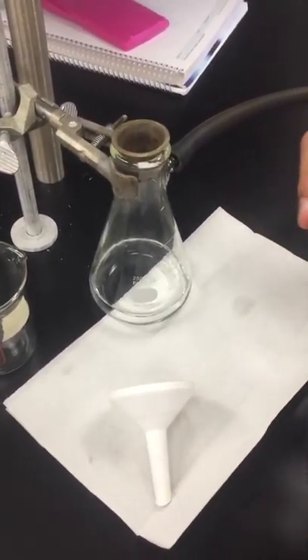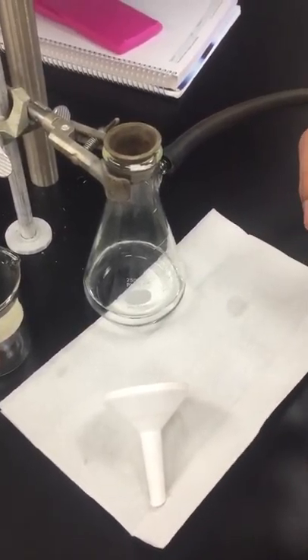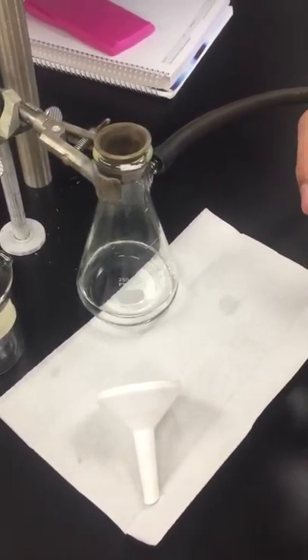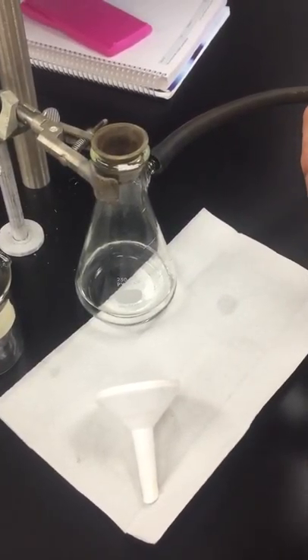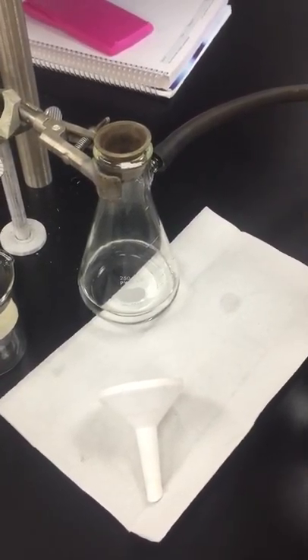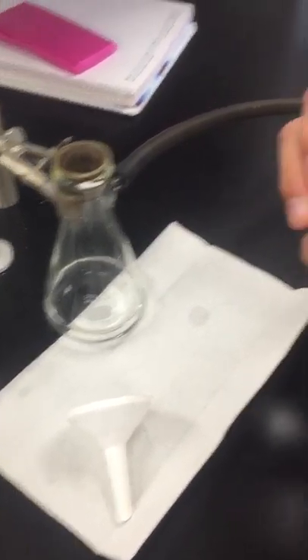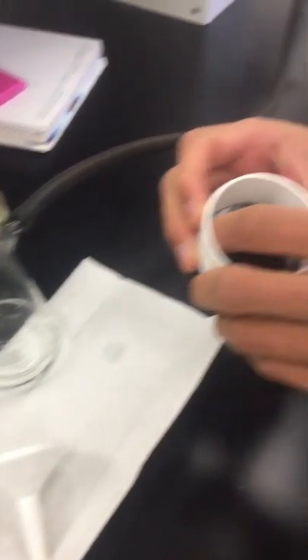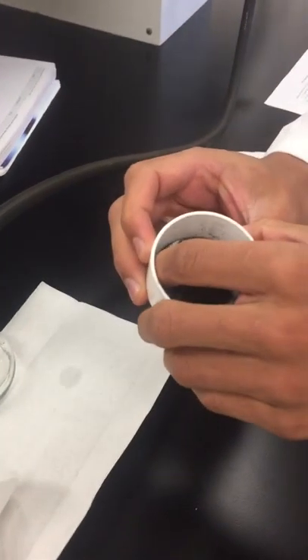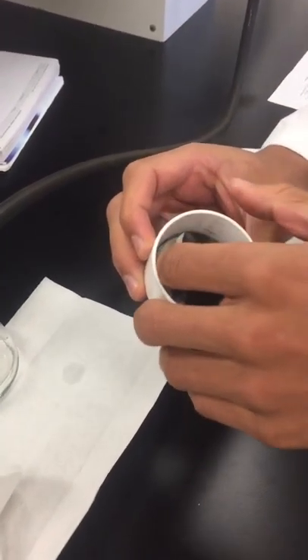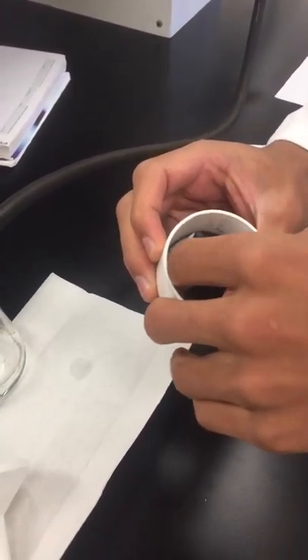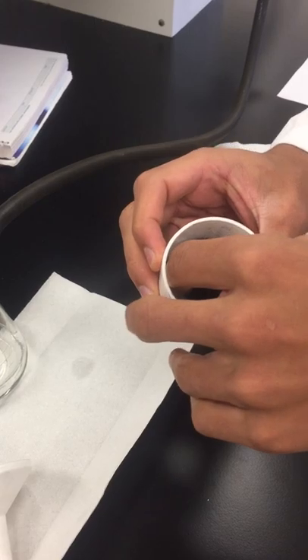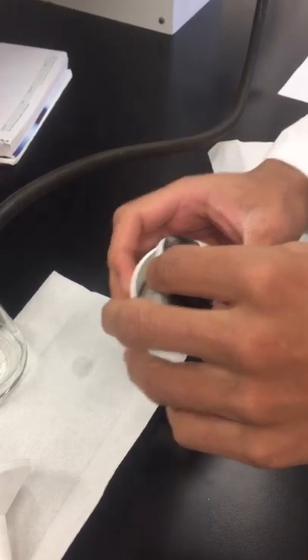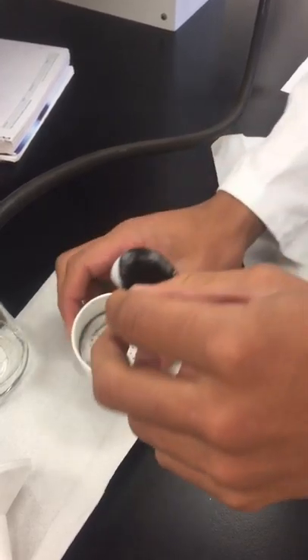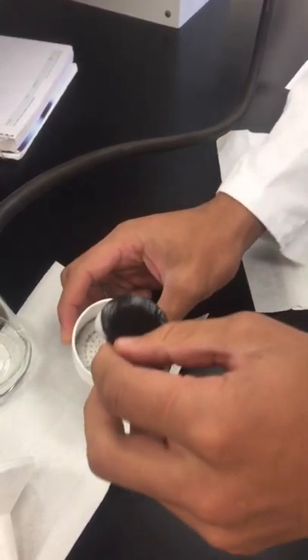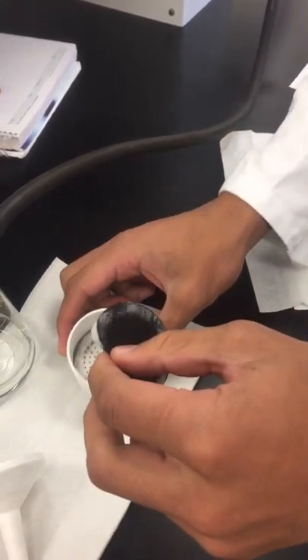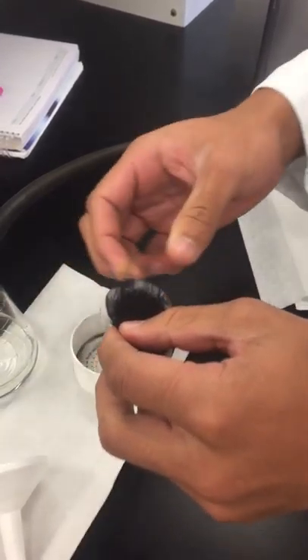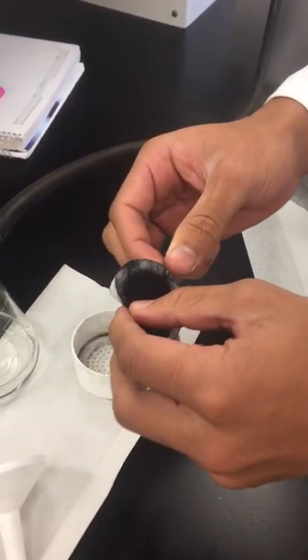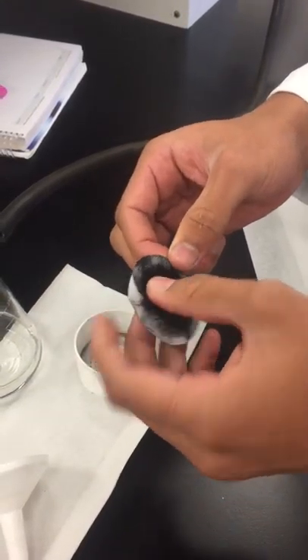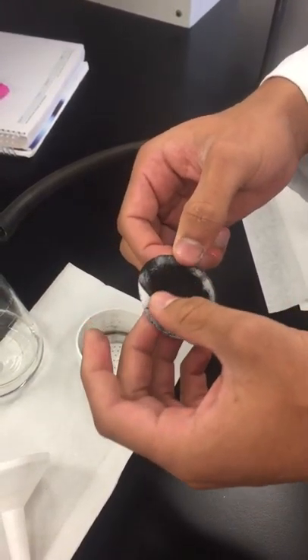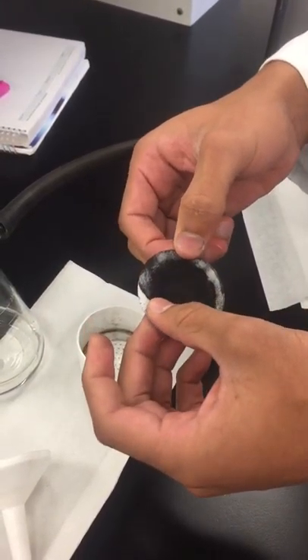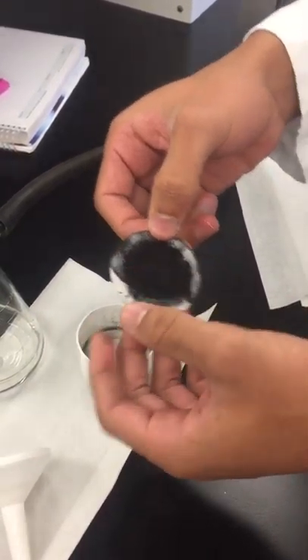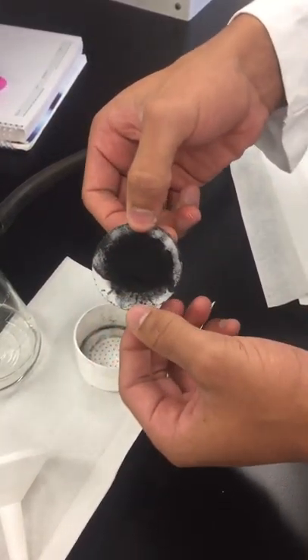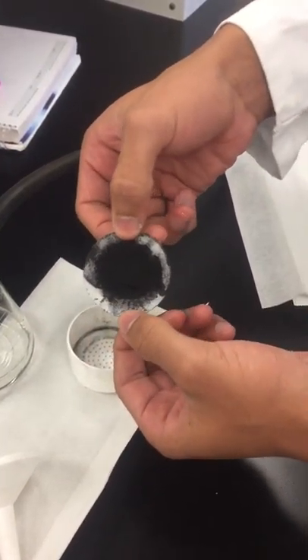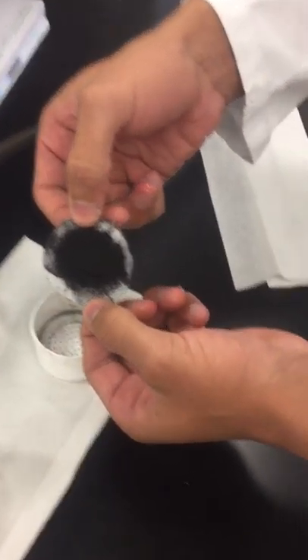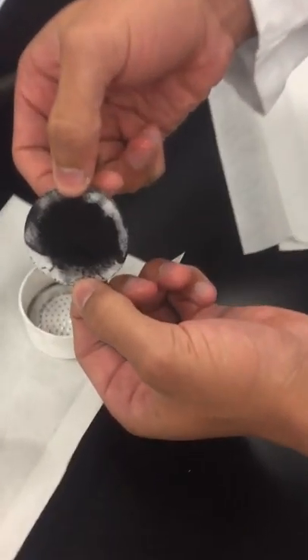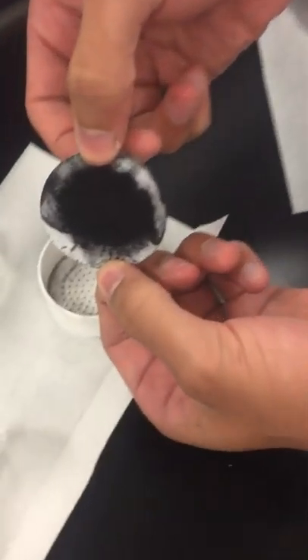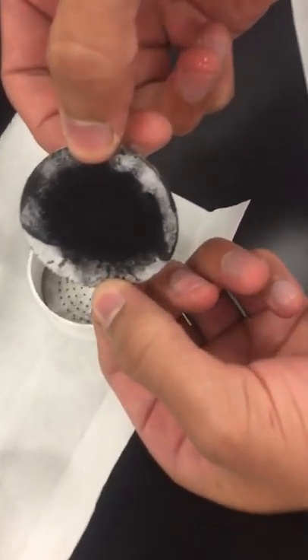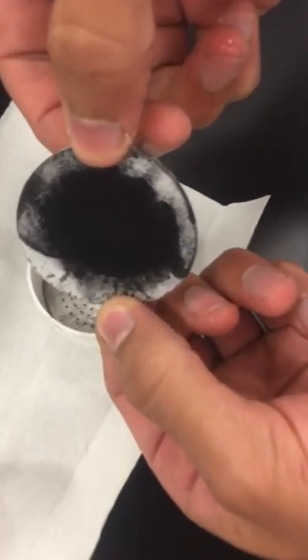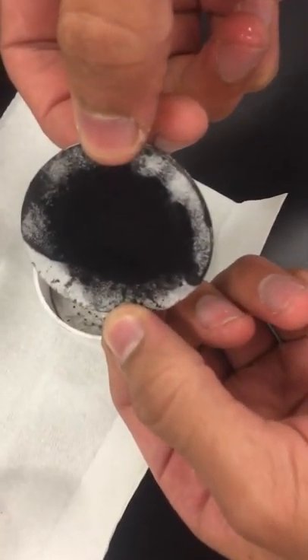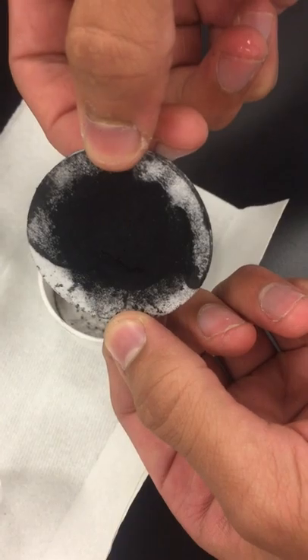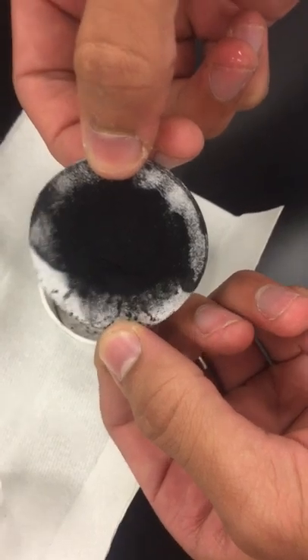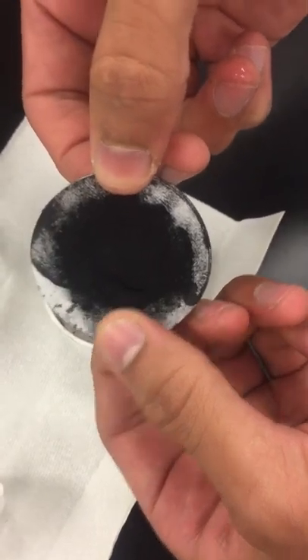If you ever need to get out your precipitate, you can take off the filter paper. There you go — activated carbon.